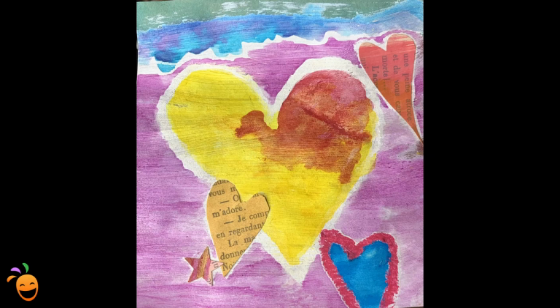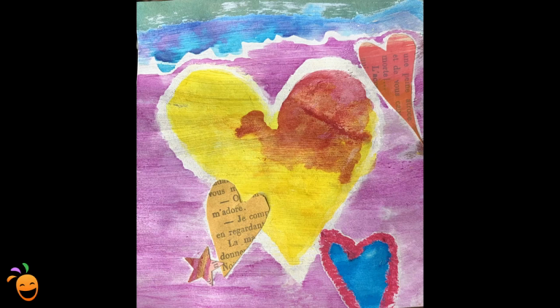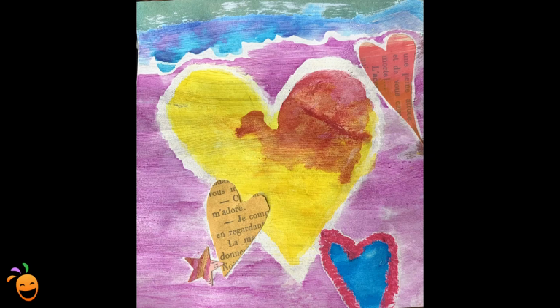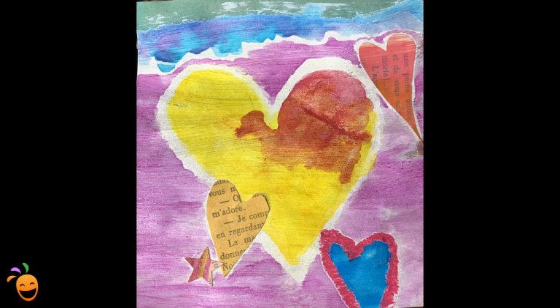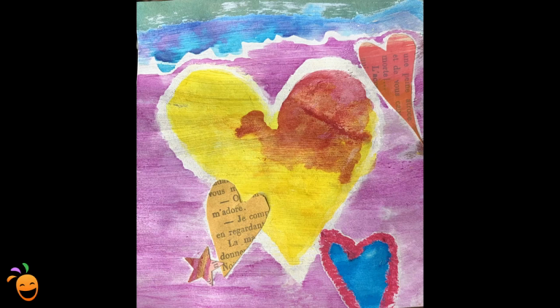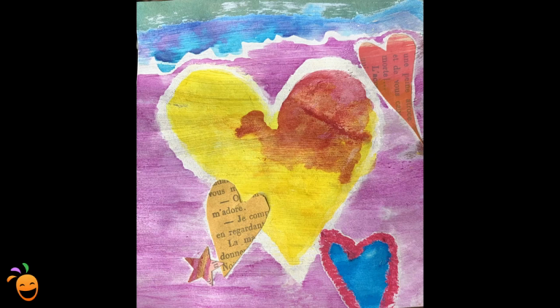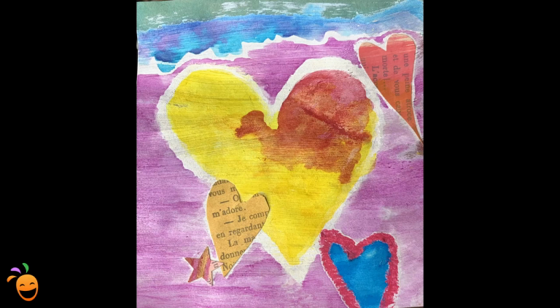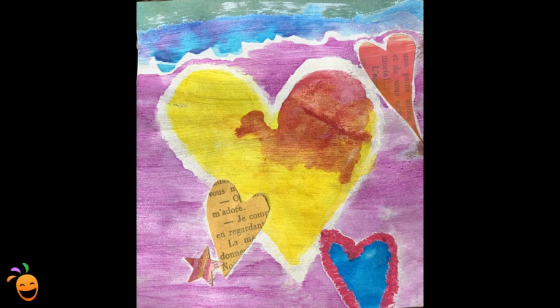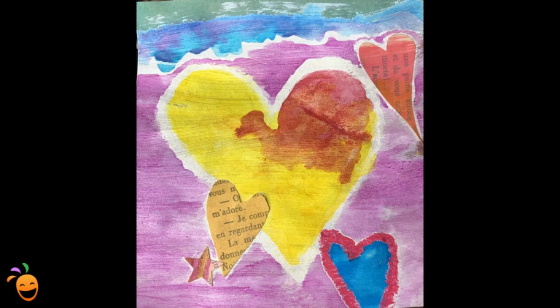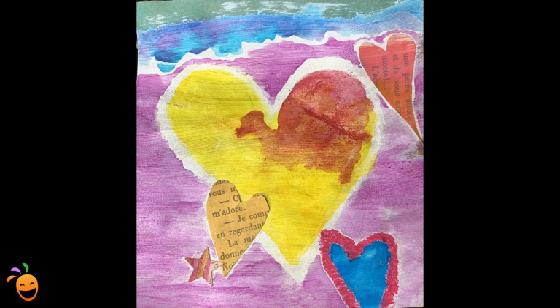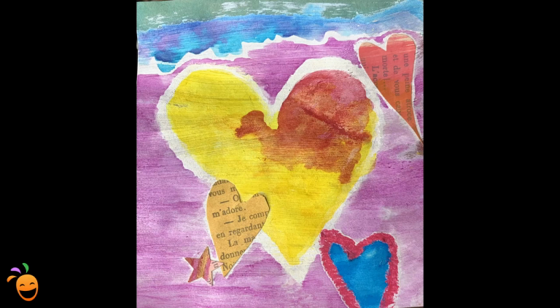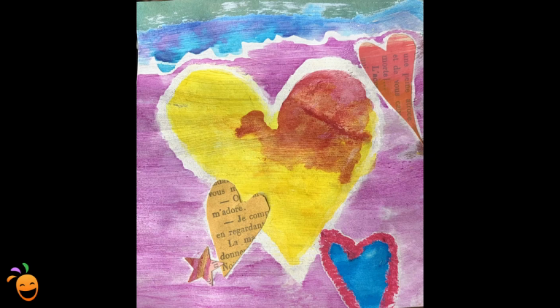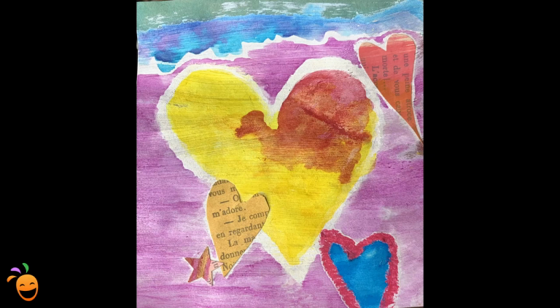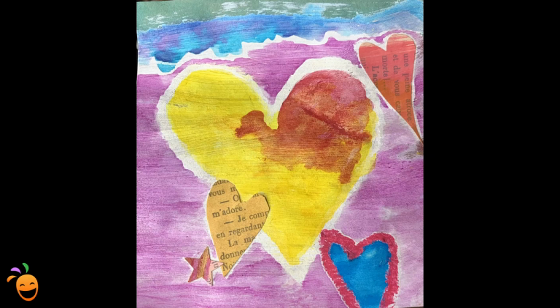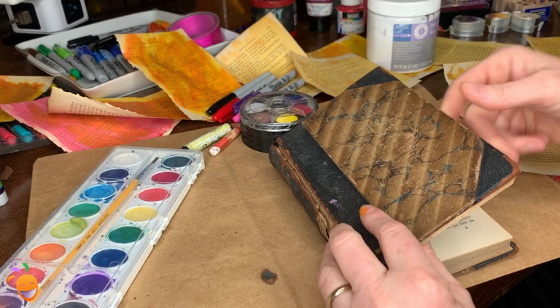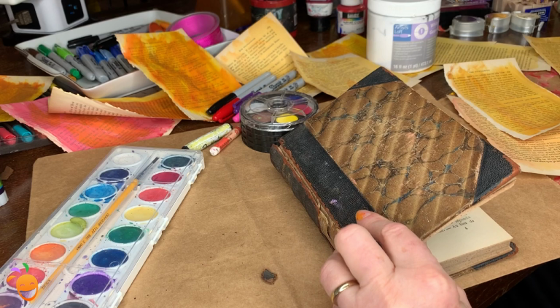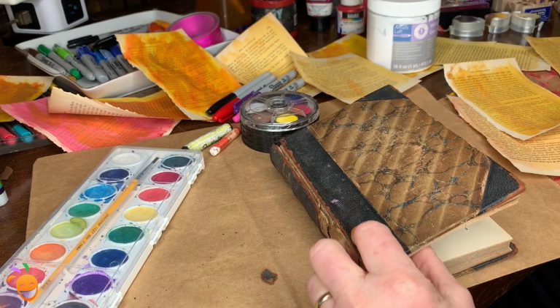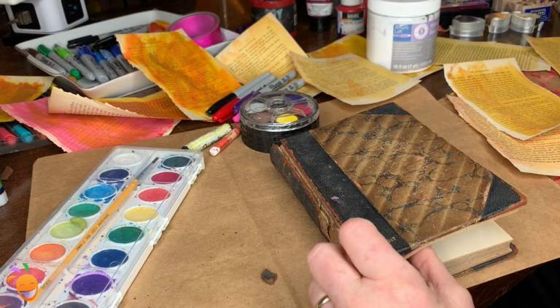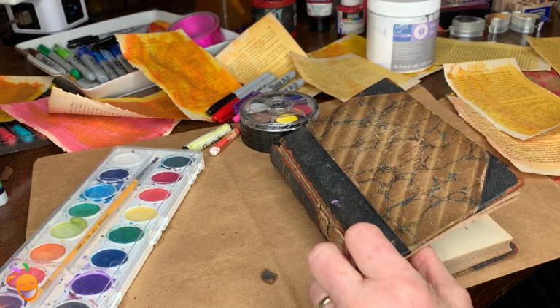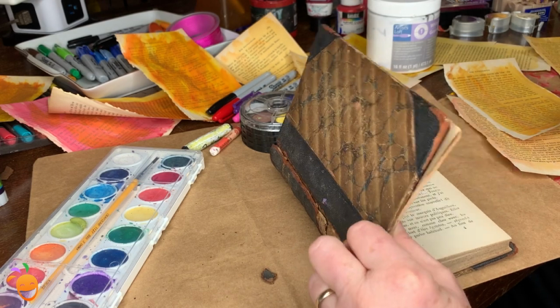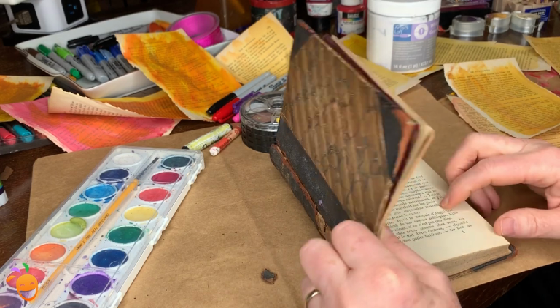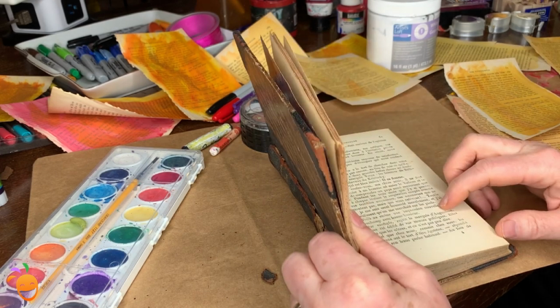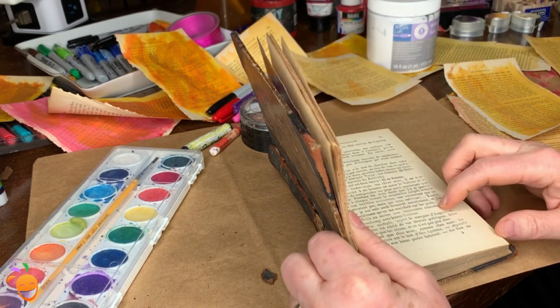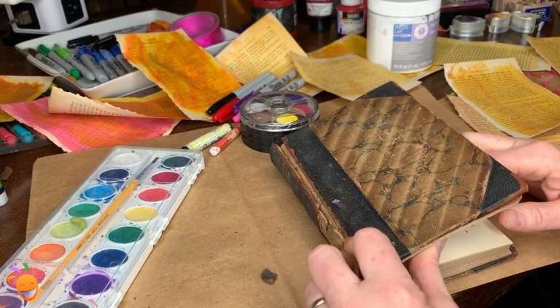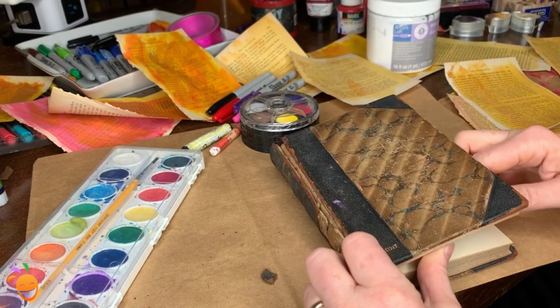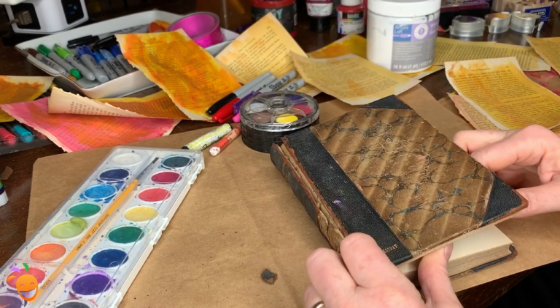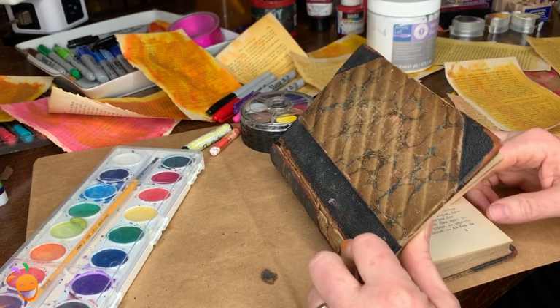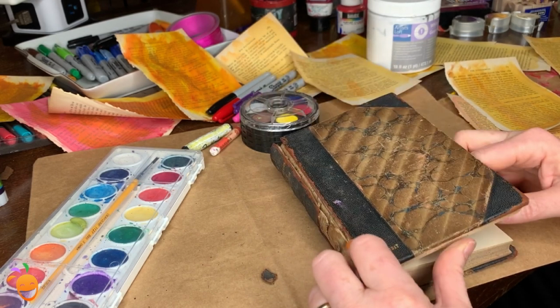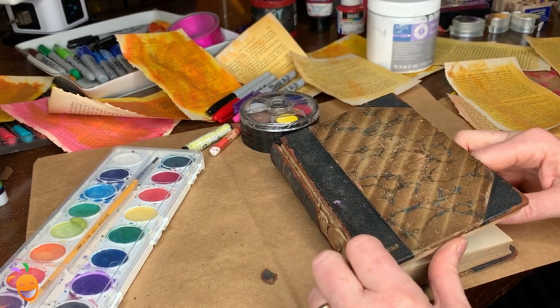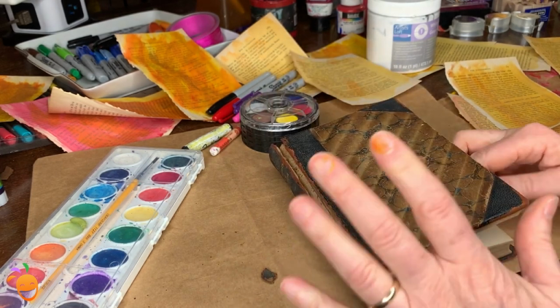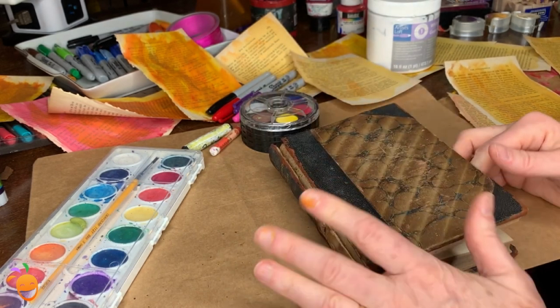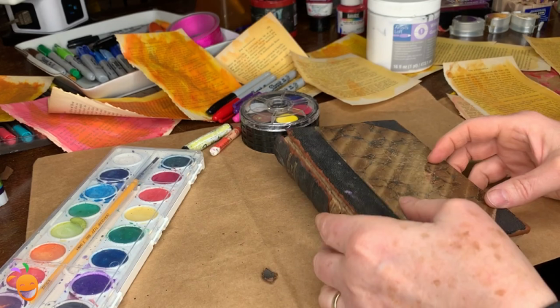I've been having a ton of fun making valentines this year out of brown paper bags, old books, and a bunch of paint. And I want to tell you about the three experiments I did yesterday with this project.